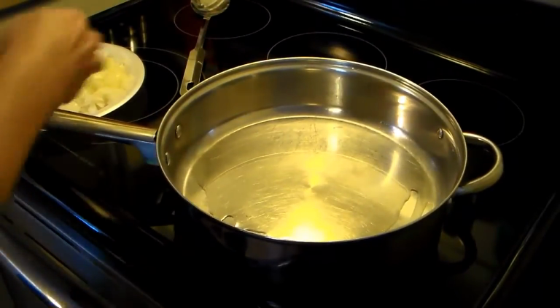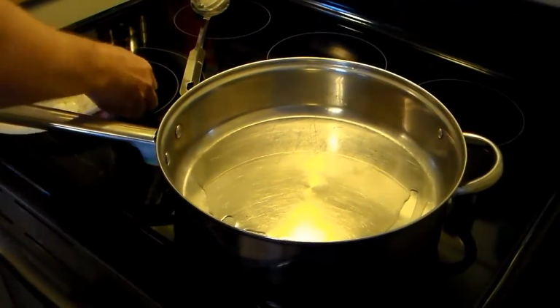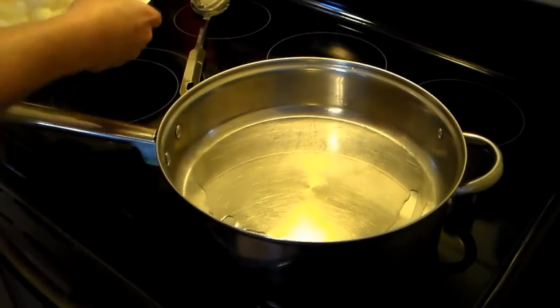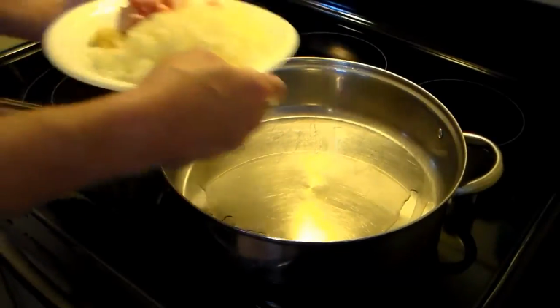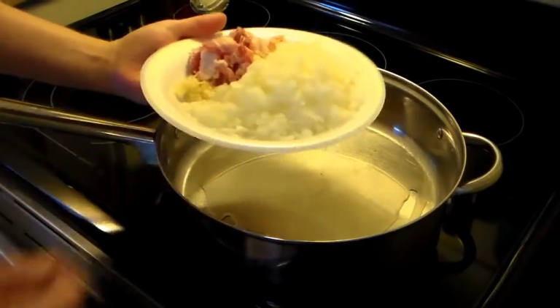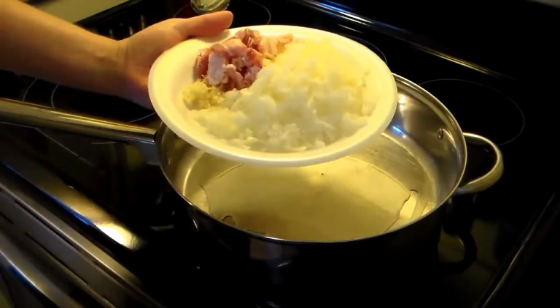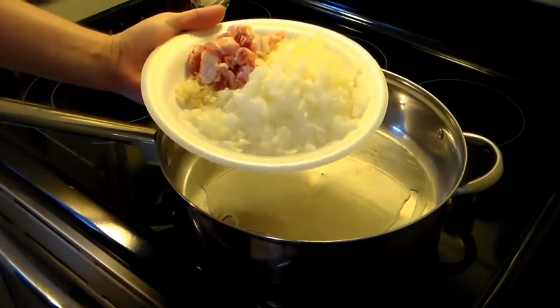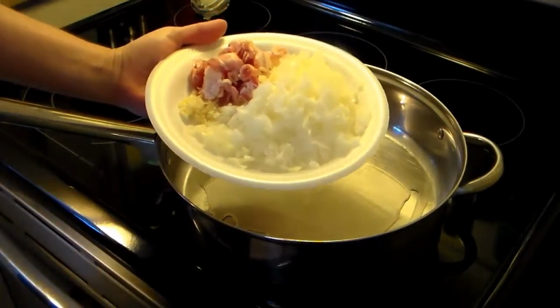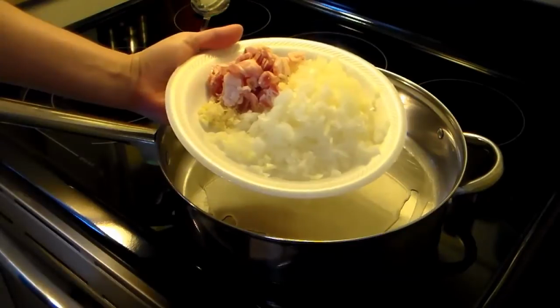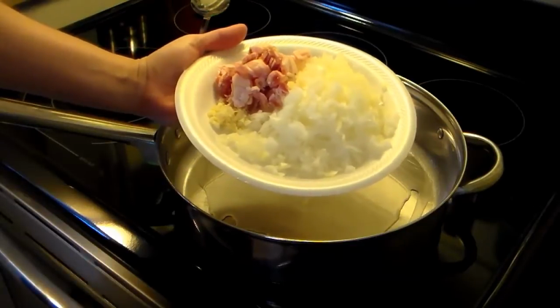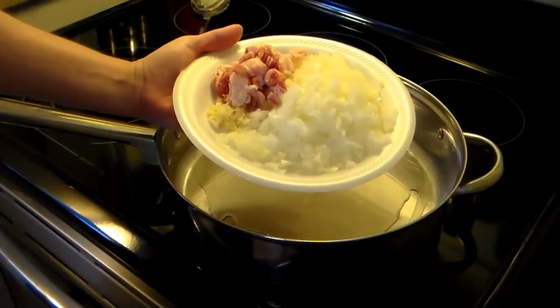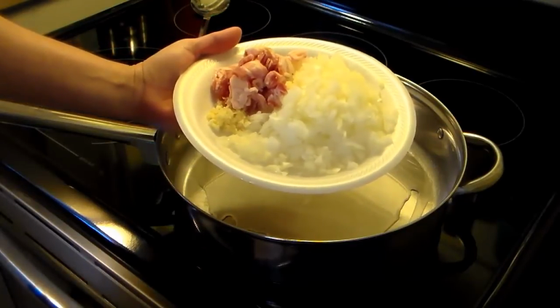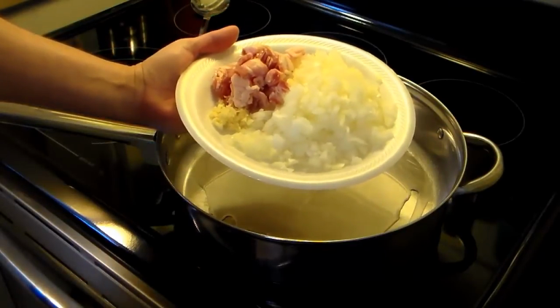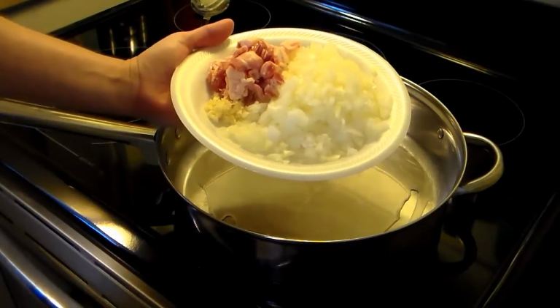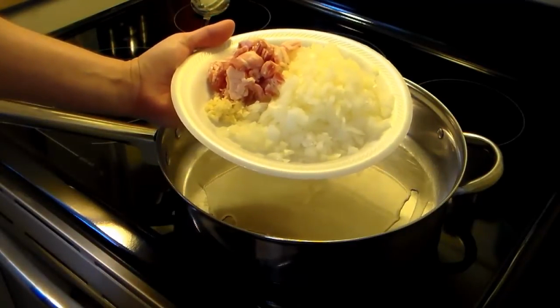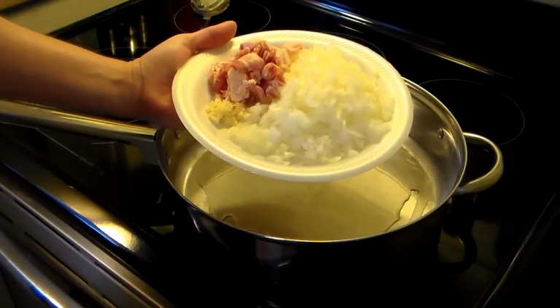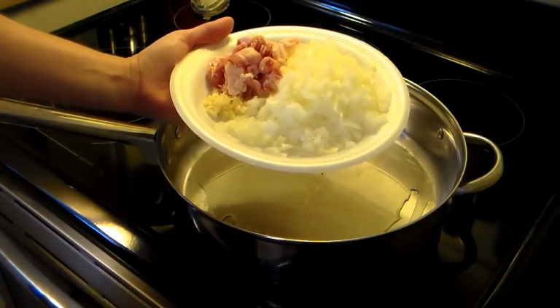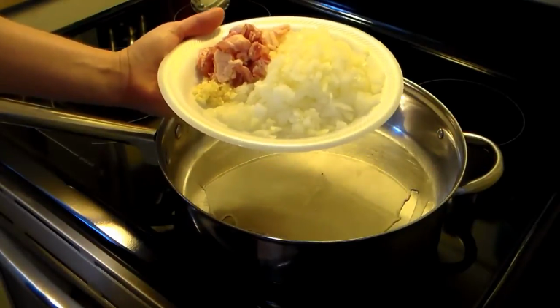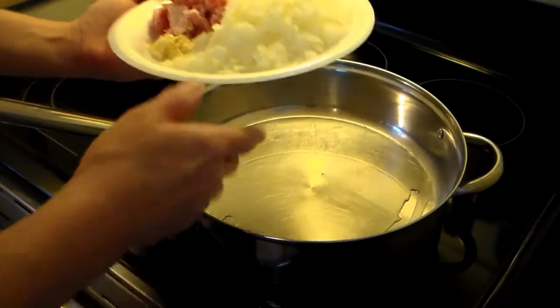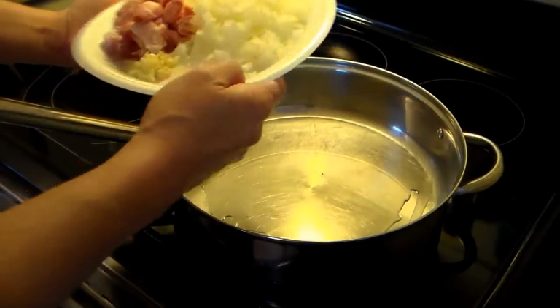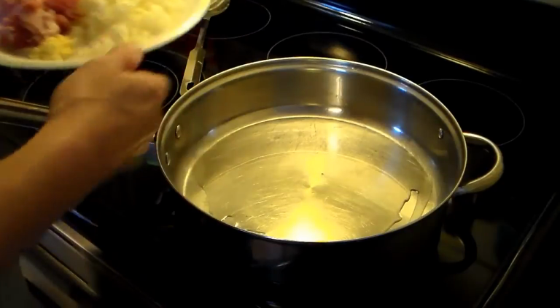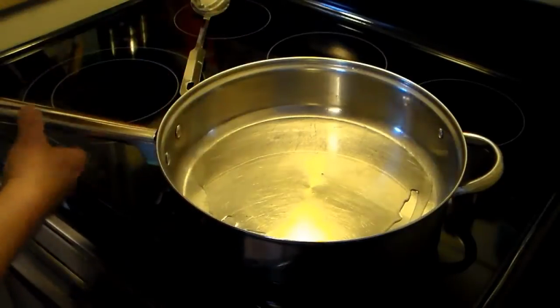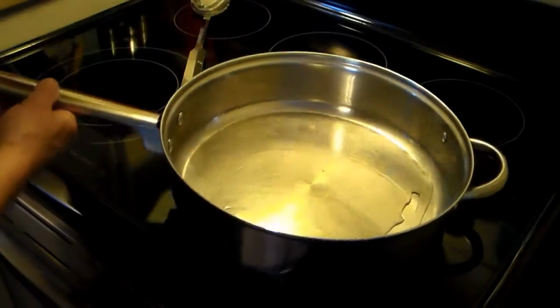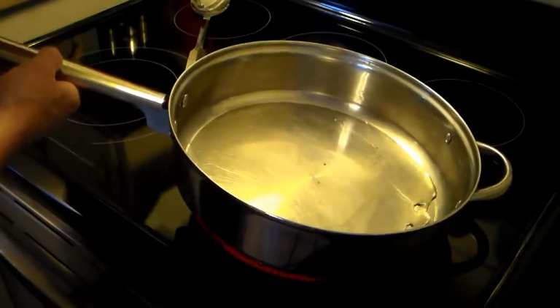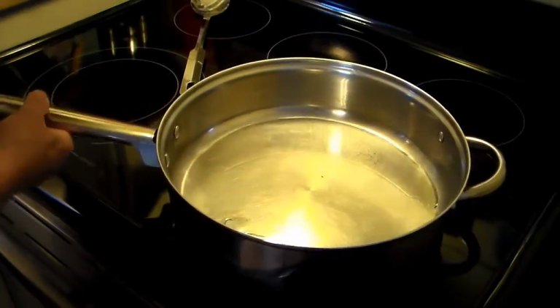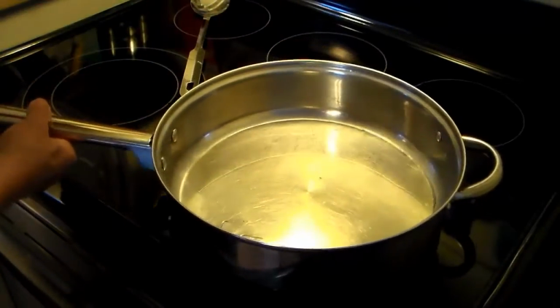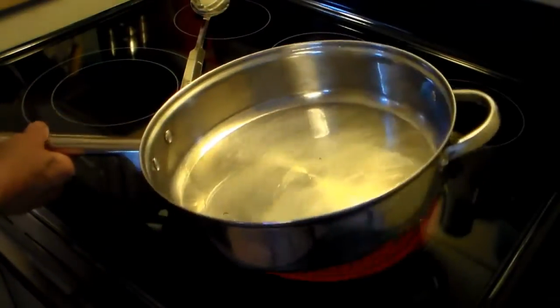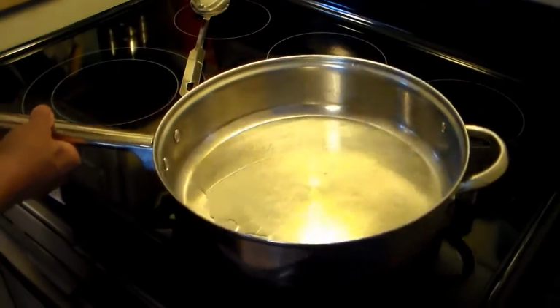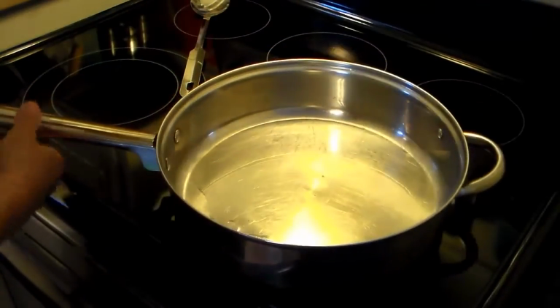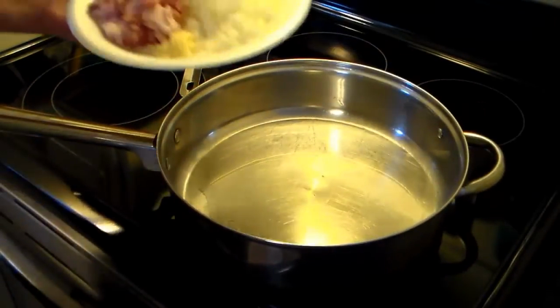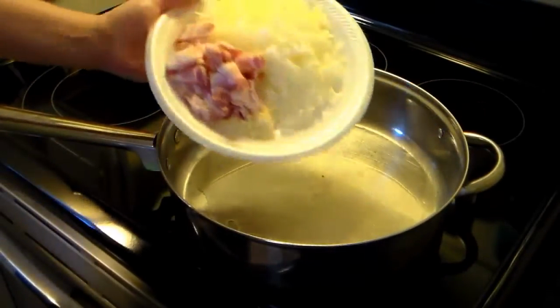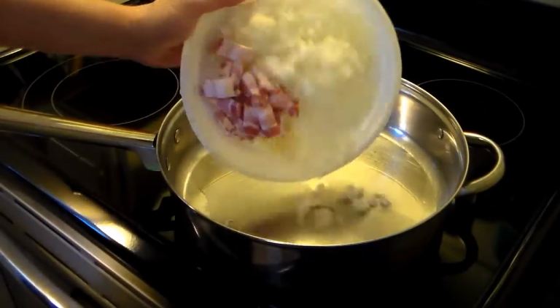Now here on this plate, while it's warming up, I have one large onion, one clove of garlic chopped, and four slices of bacon that I cut into half-inch pieces. I'm going to go ahead and fry all this until the onions and garlic are sauteed and the bacon is crispy.